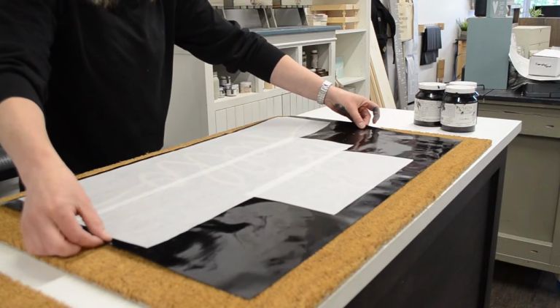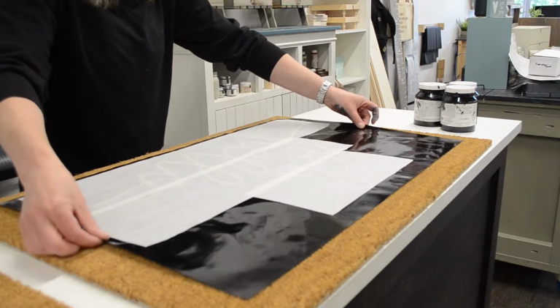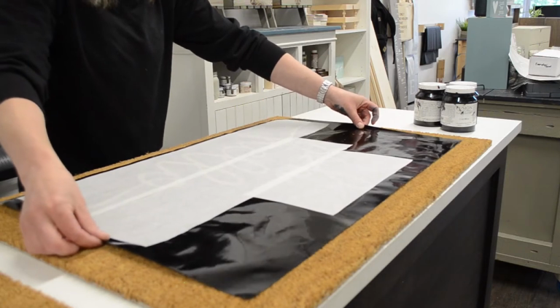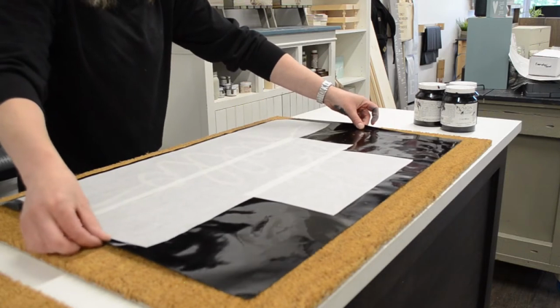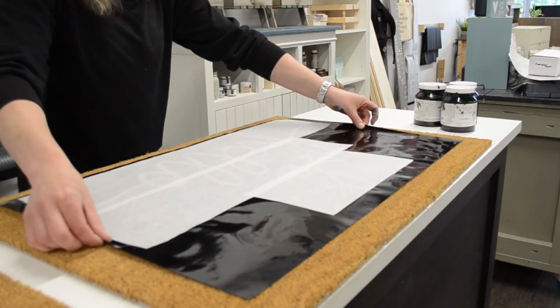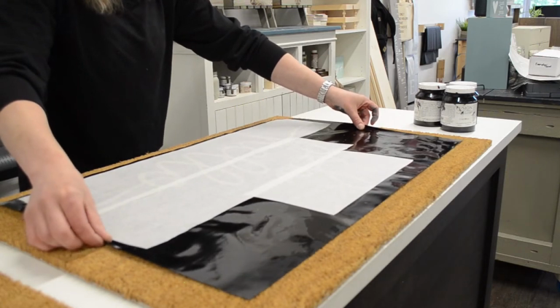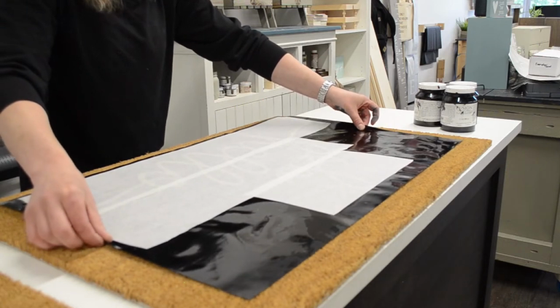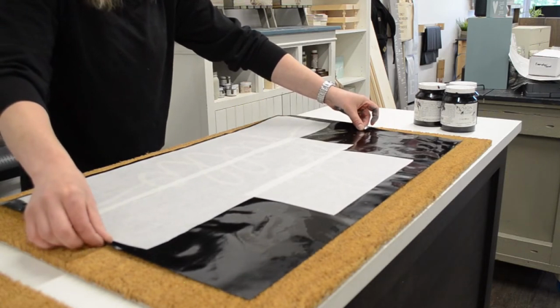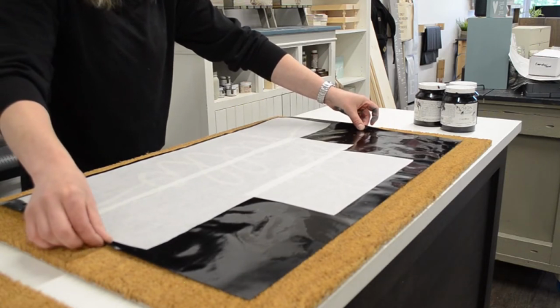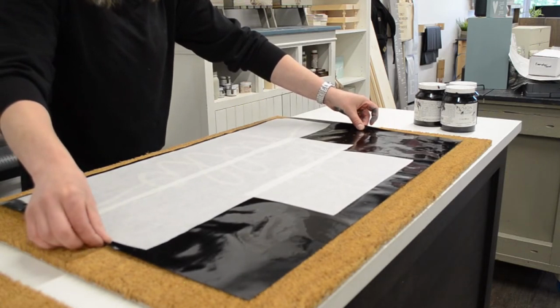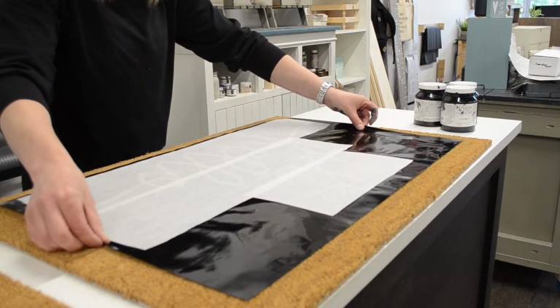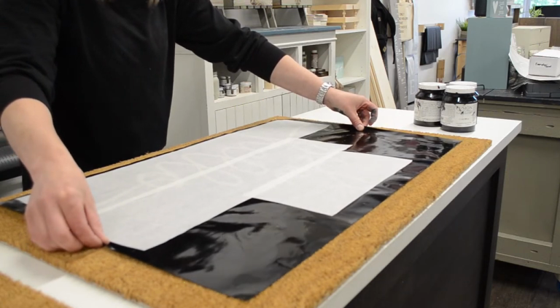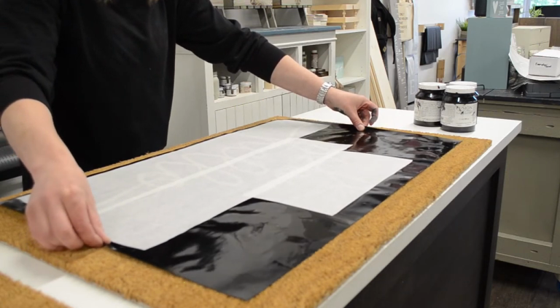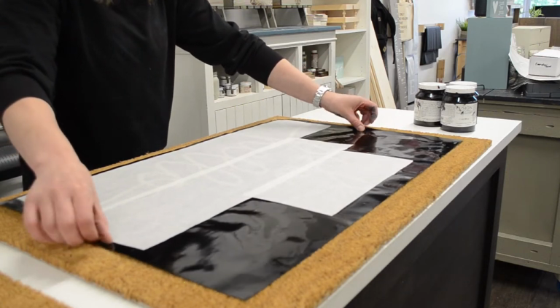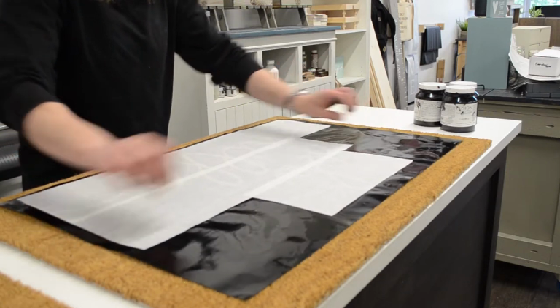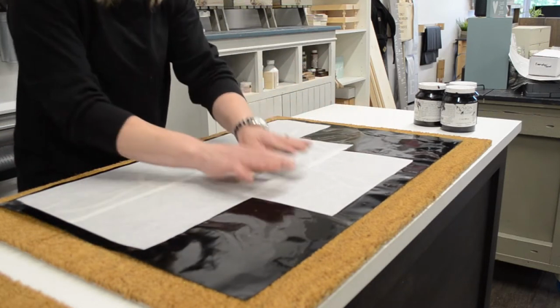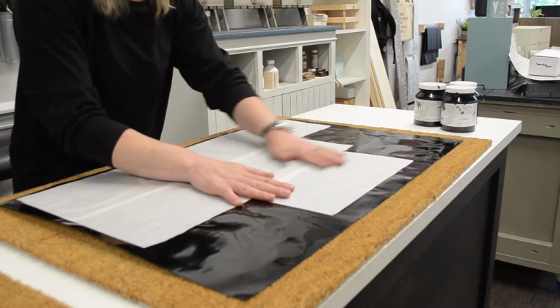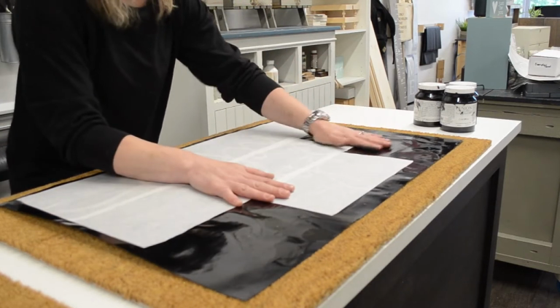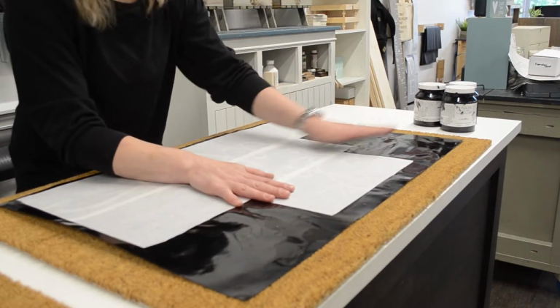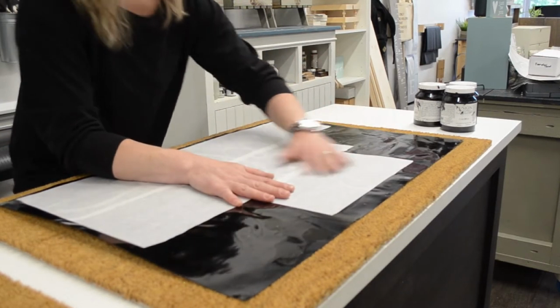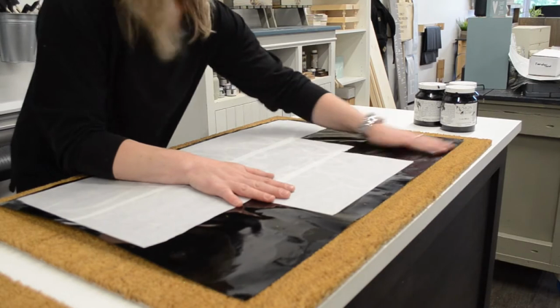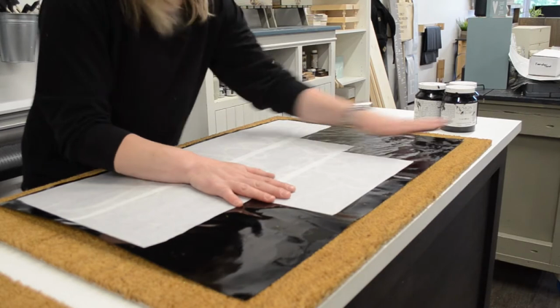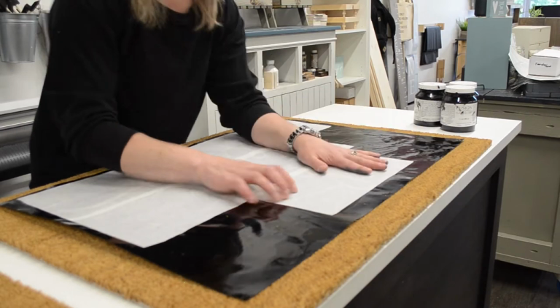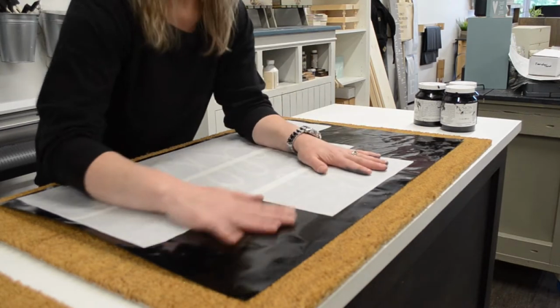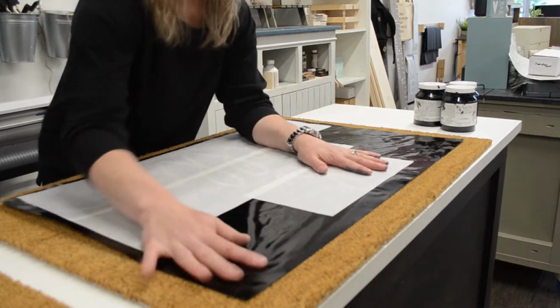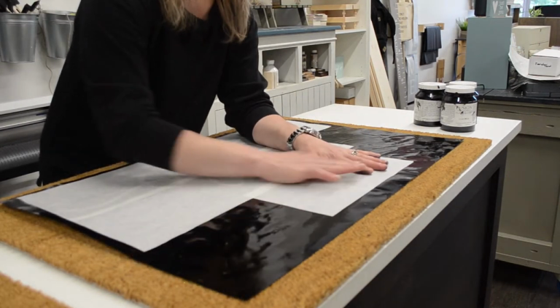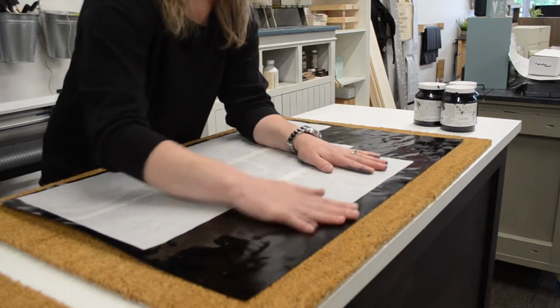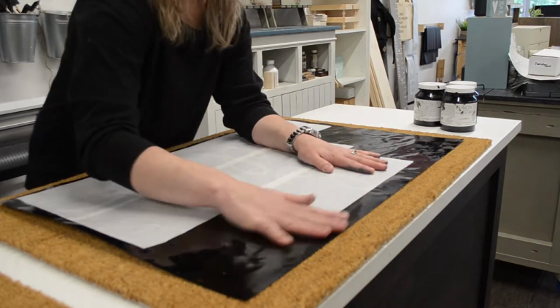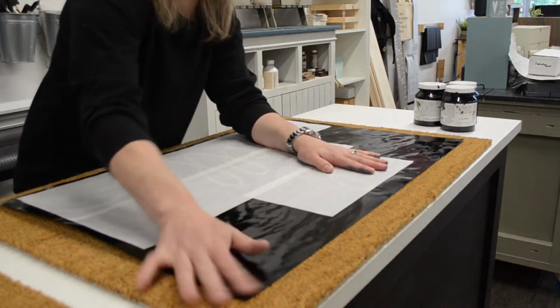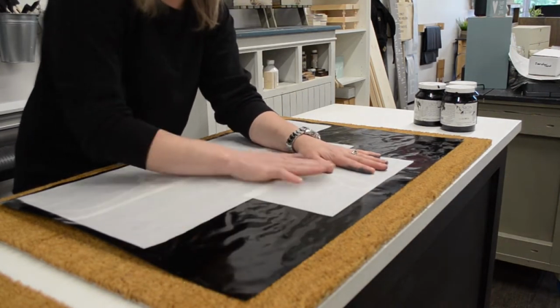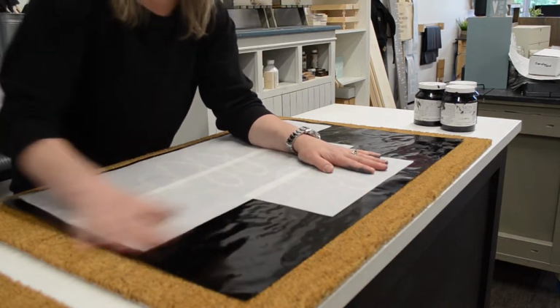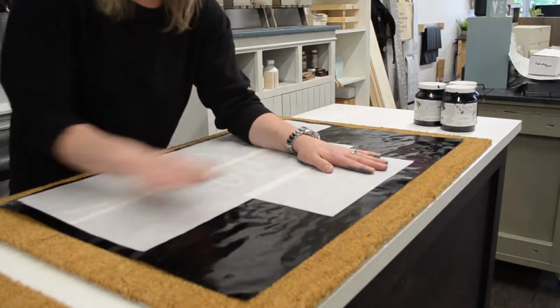Now you've got some leeway where you can maneuver the stencil into position, and then when it's in place just rub it down securely.